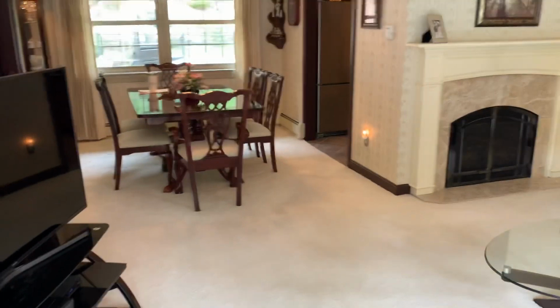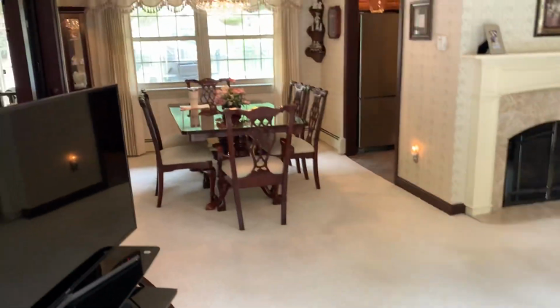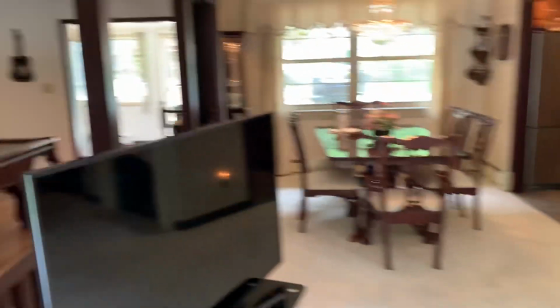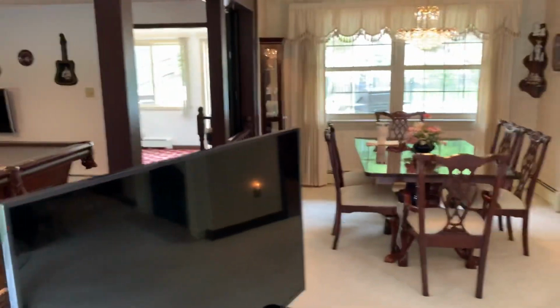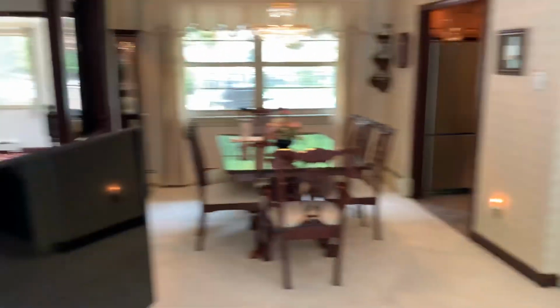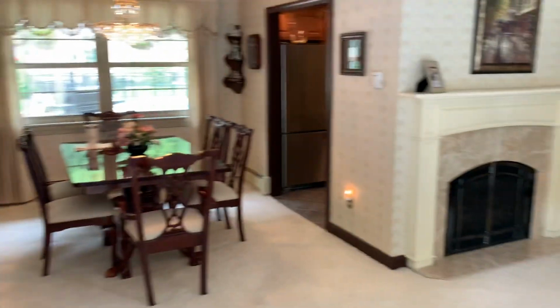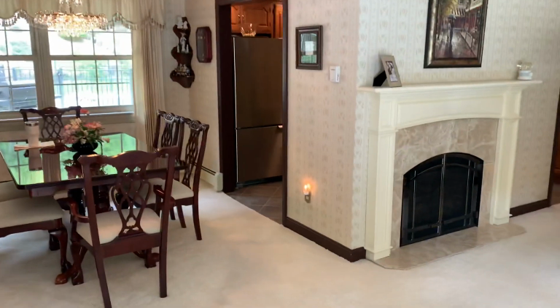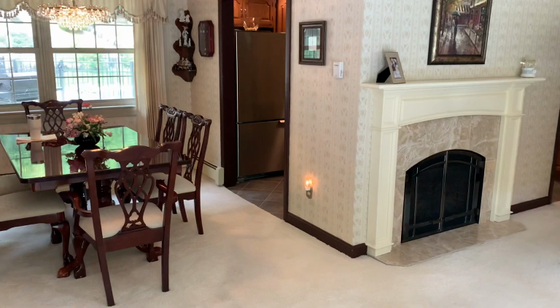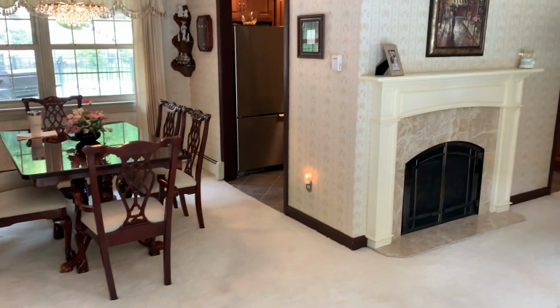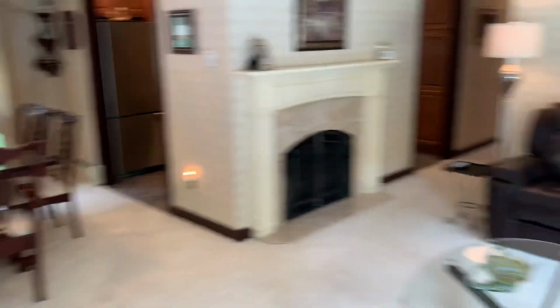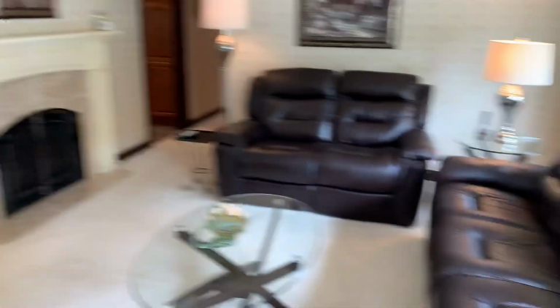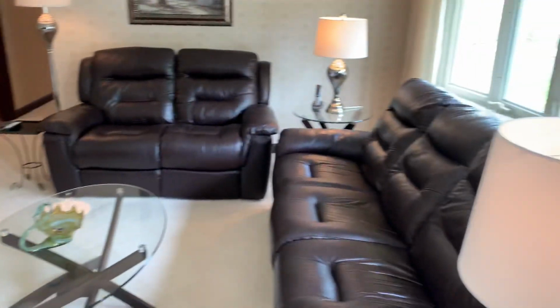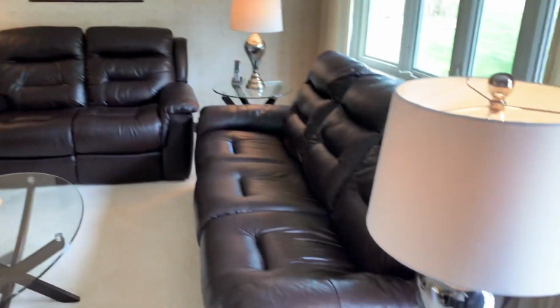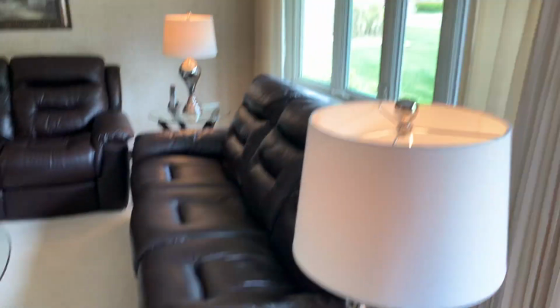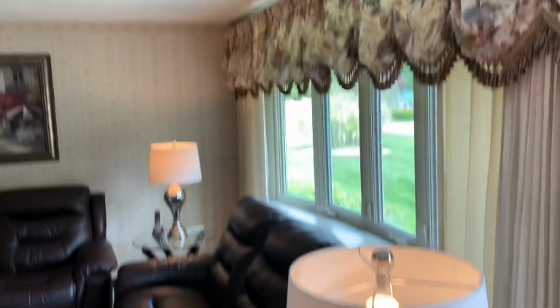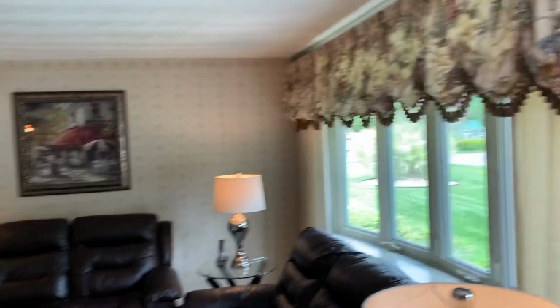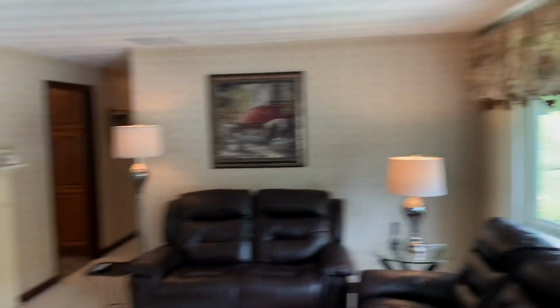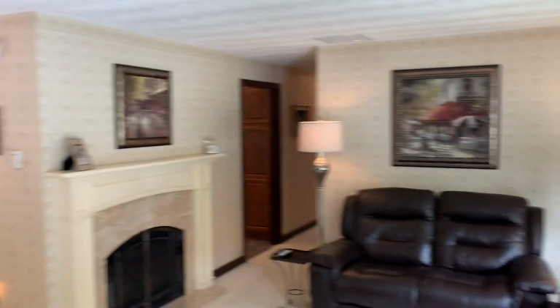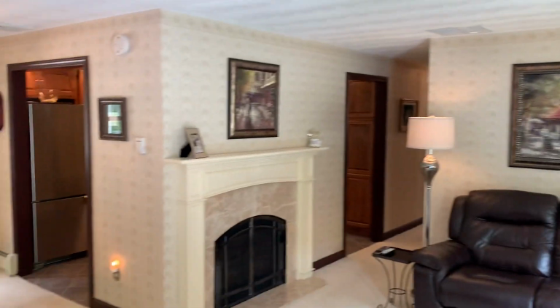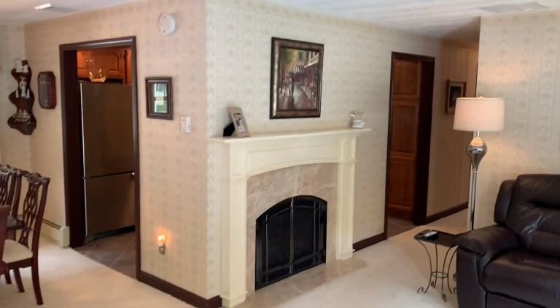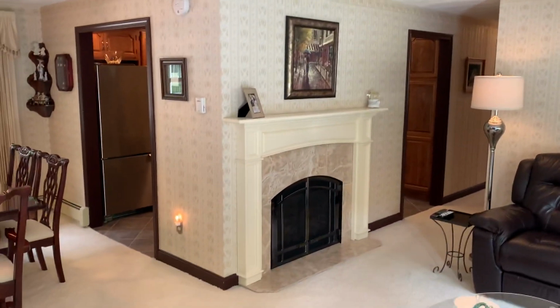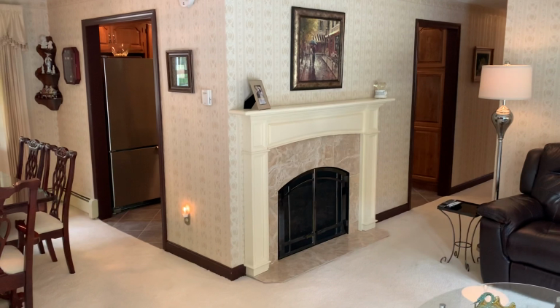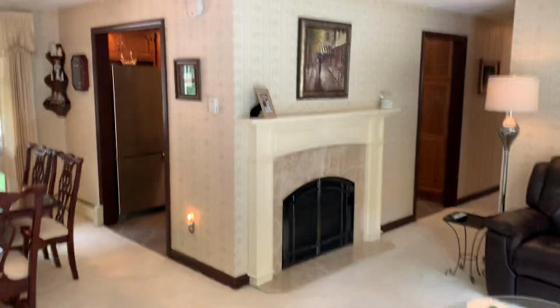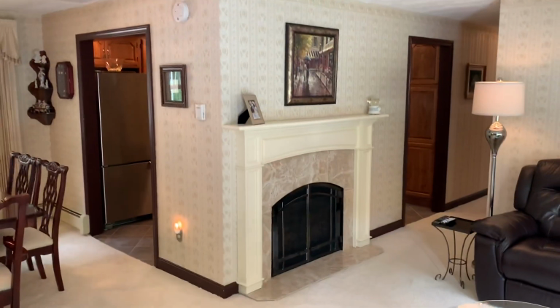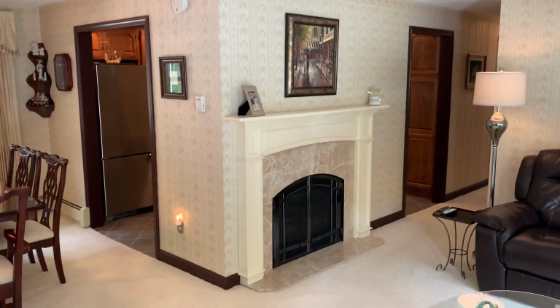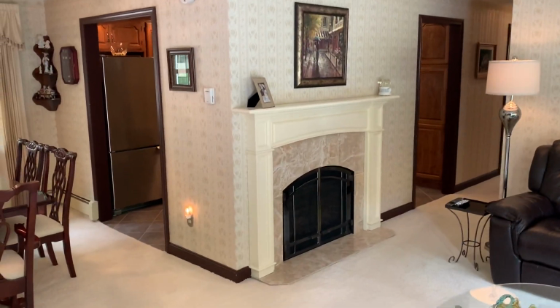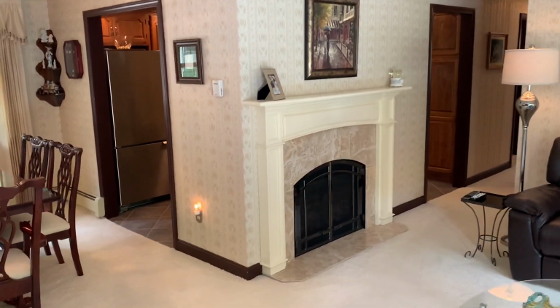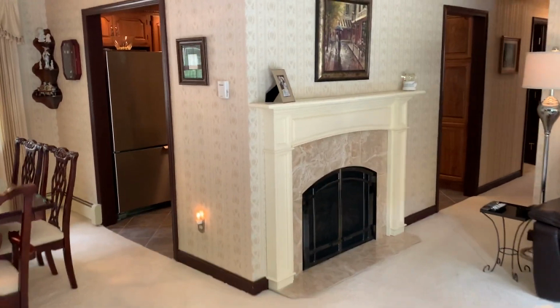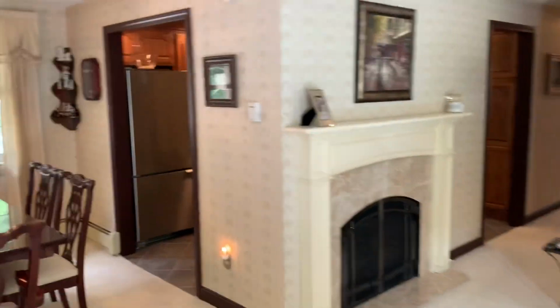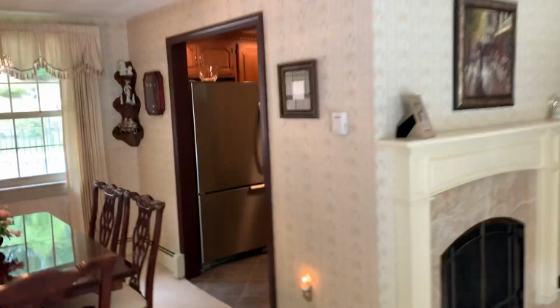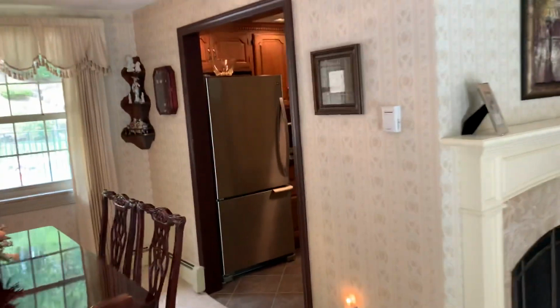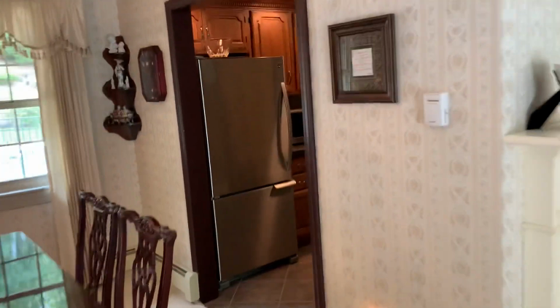So as you walk in, you can see you have the dining room slash living room area. You have an integrated gas fireplace. We'll walk into the kitchen.